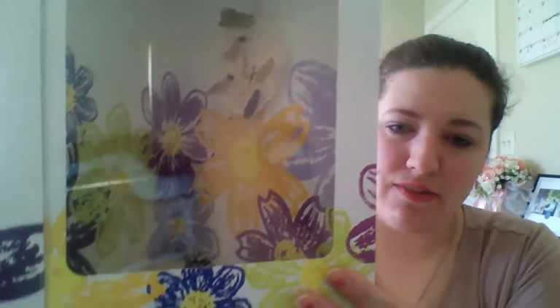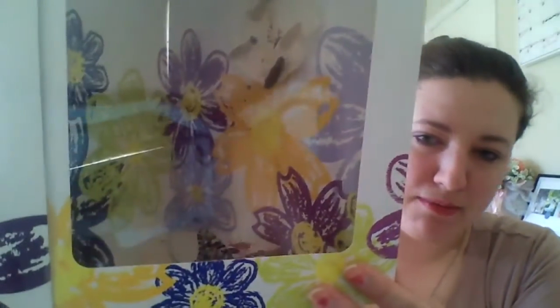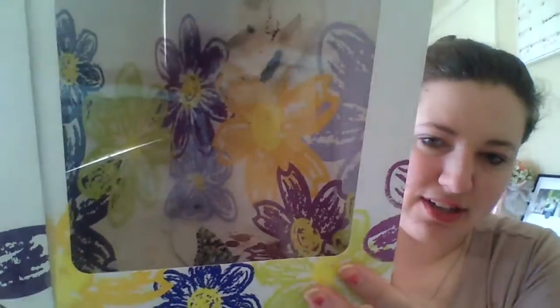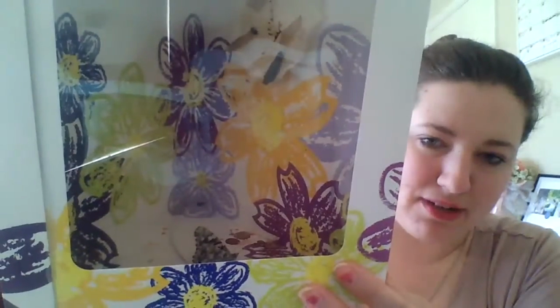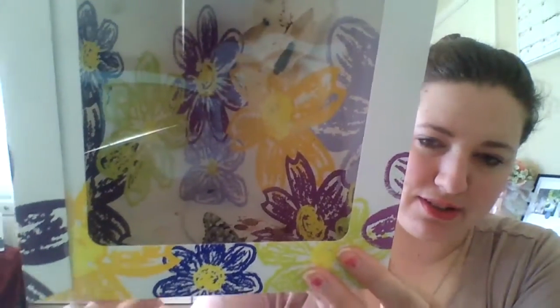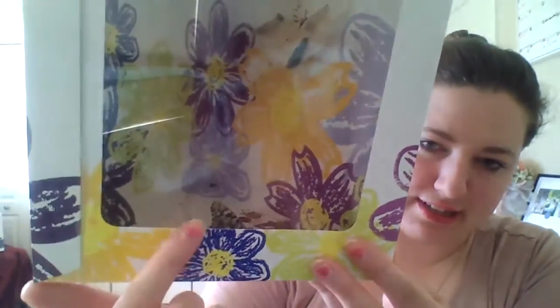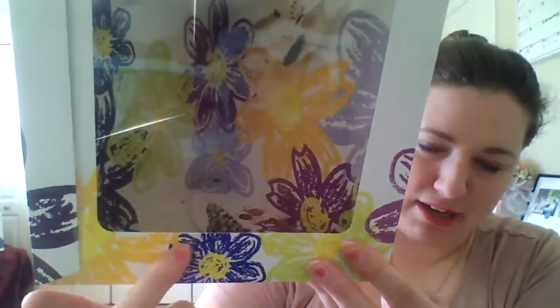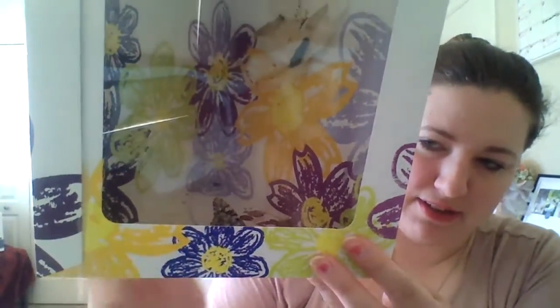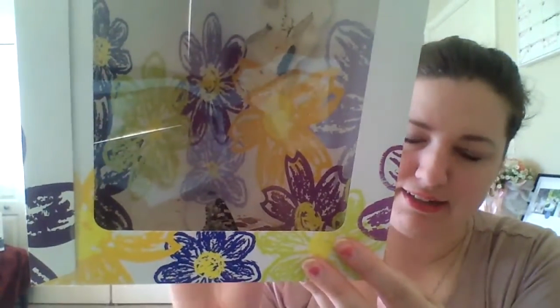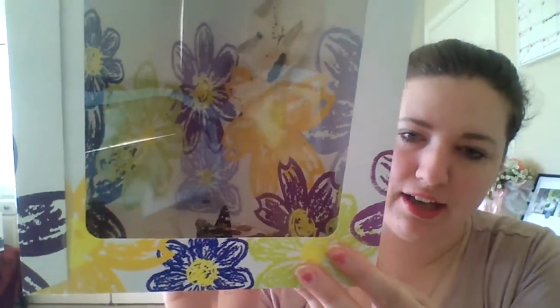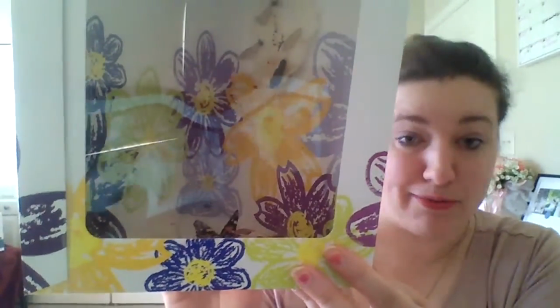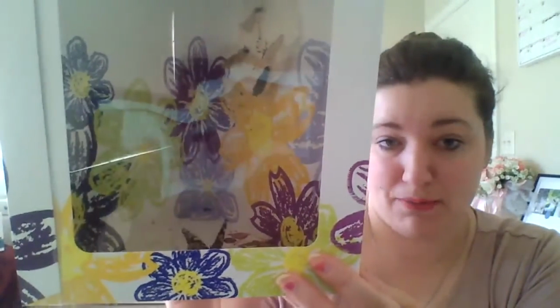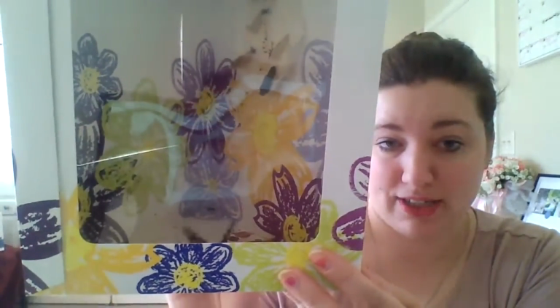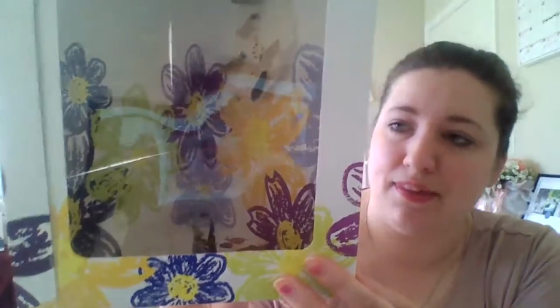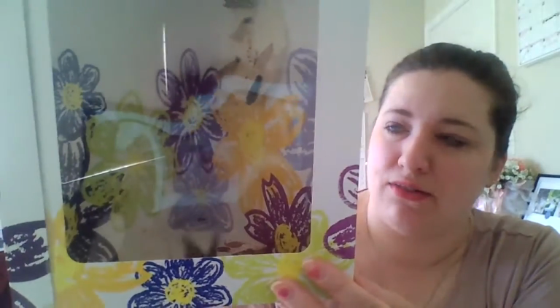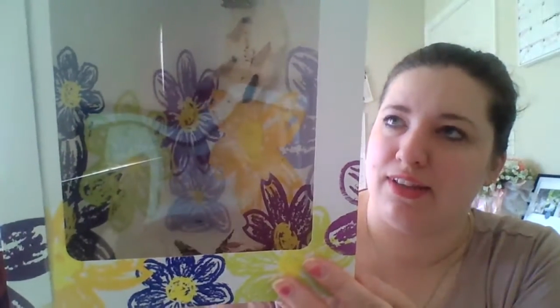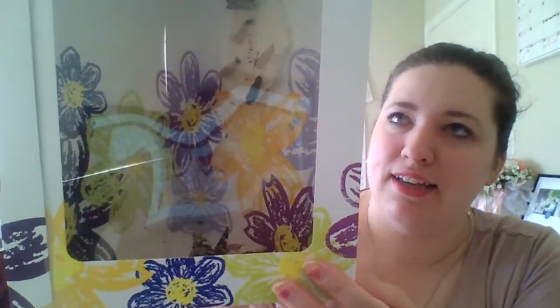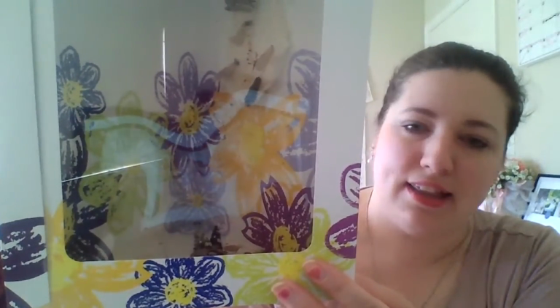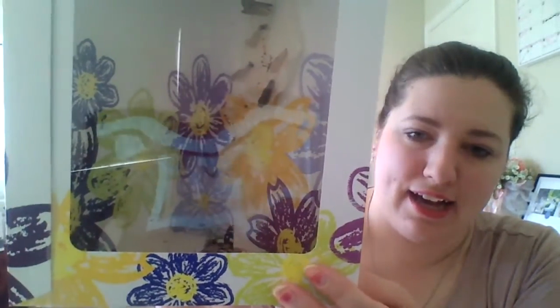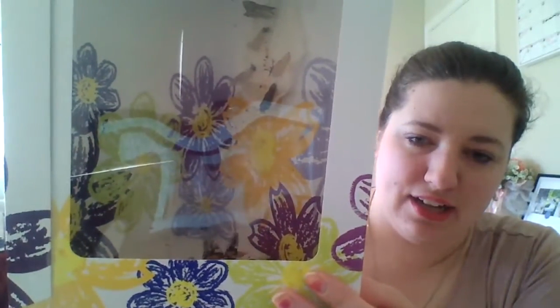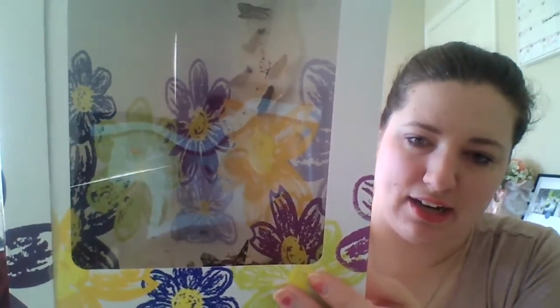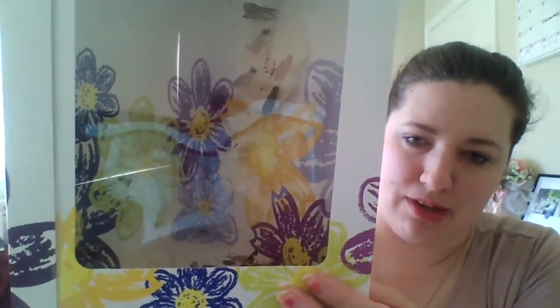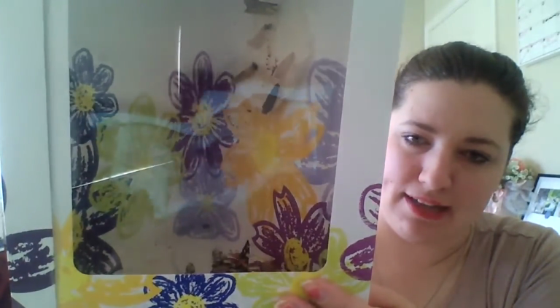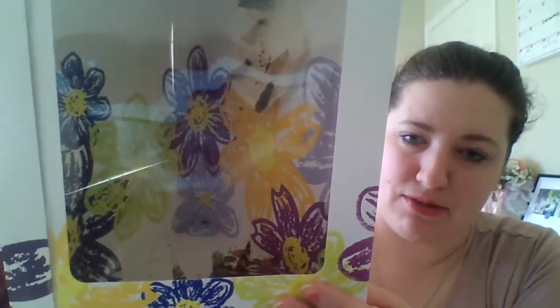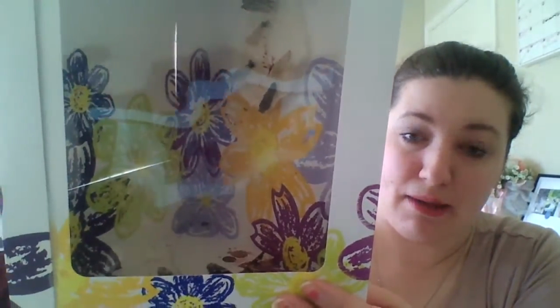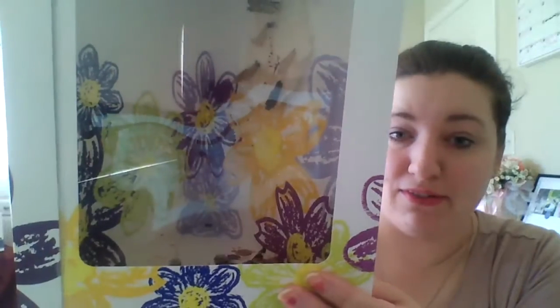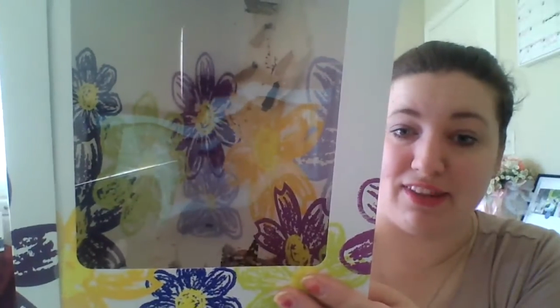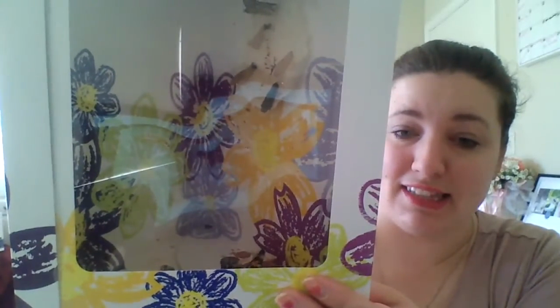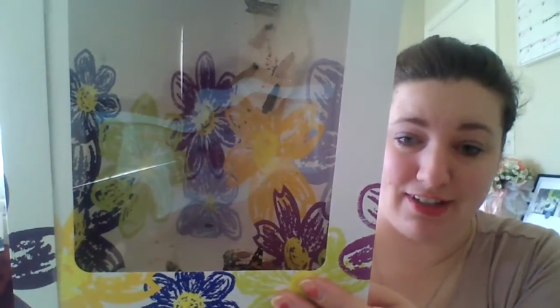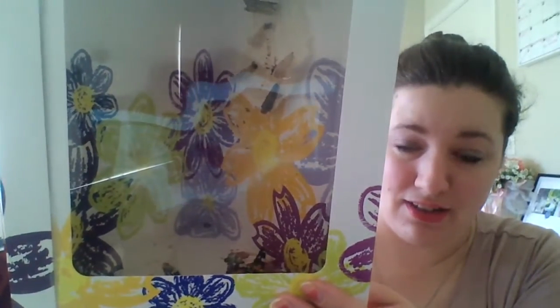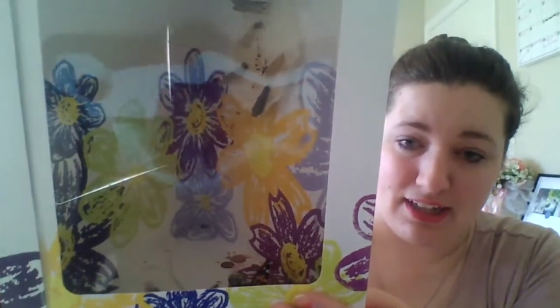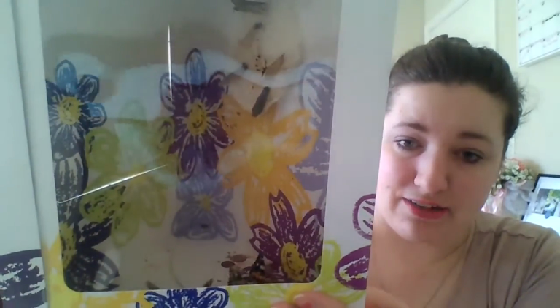Not much happening with the chrysalises on the bottom of the house yet. We're gonna keep watching them and hopefully they hatch. We will possibly be doing a butterfly releasing video later today.